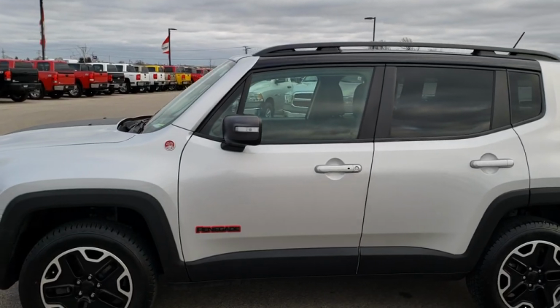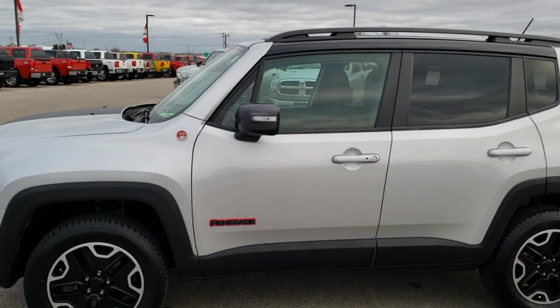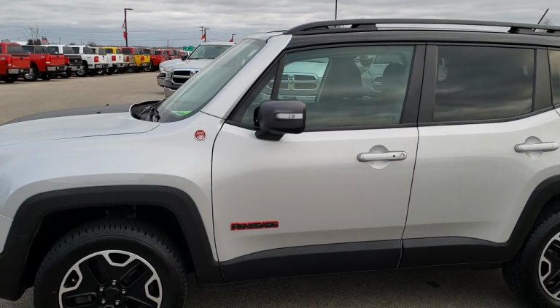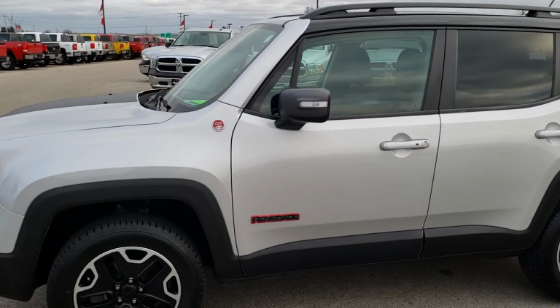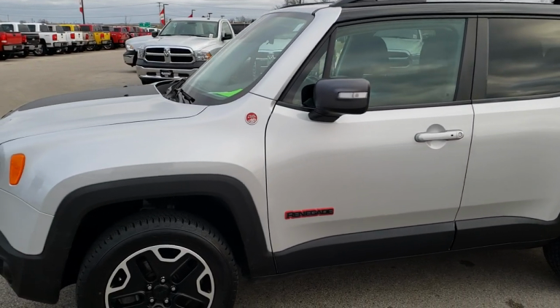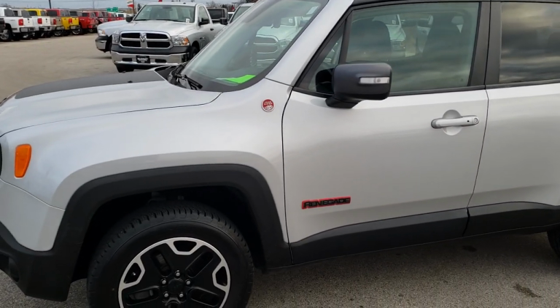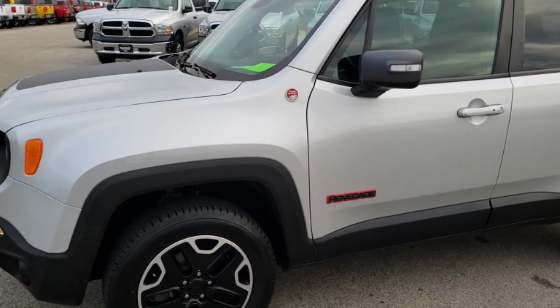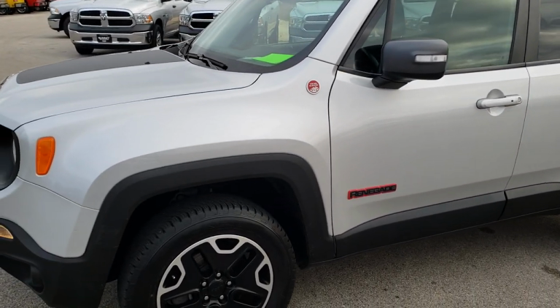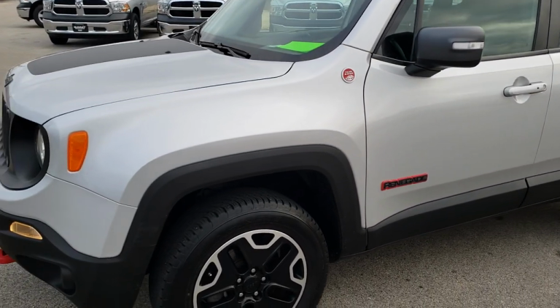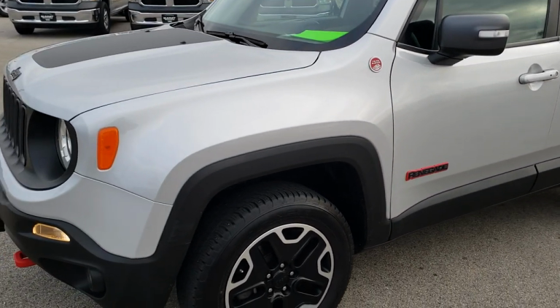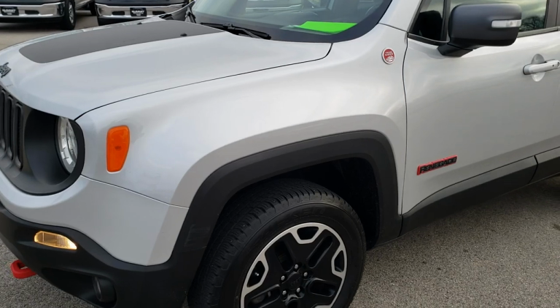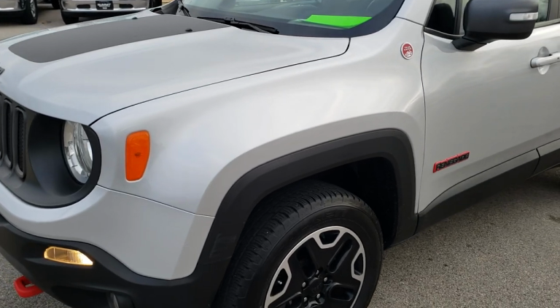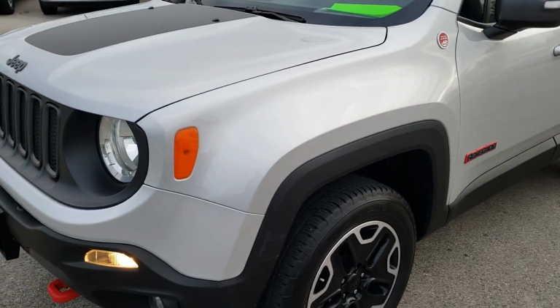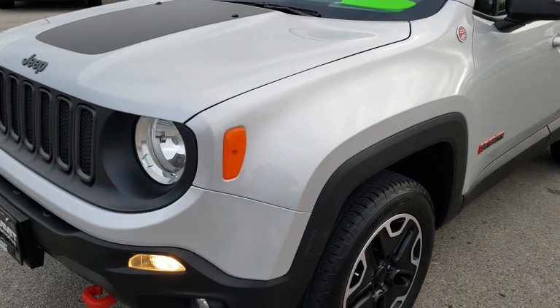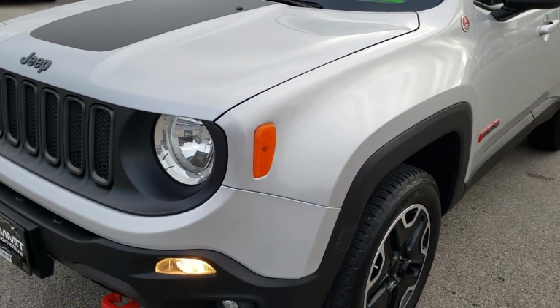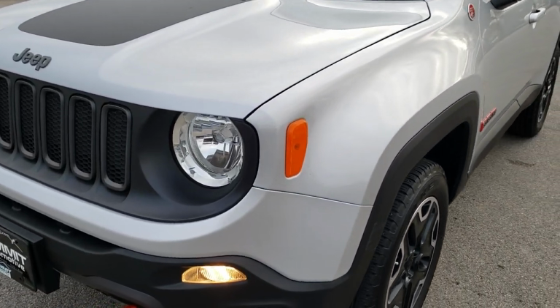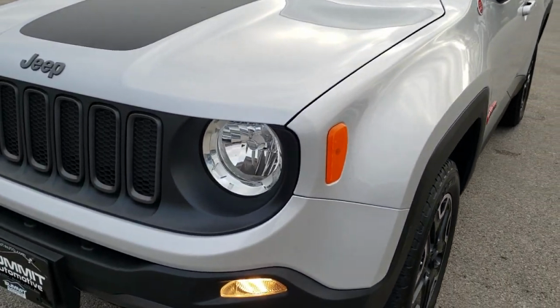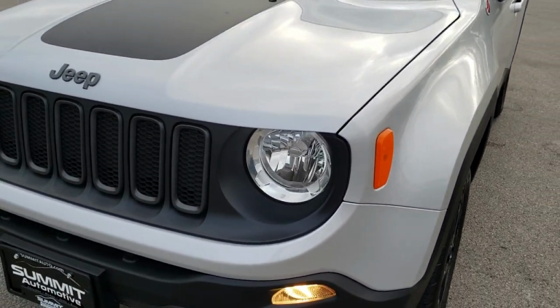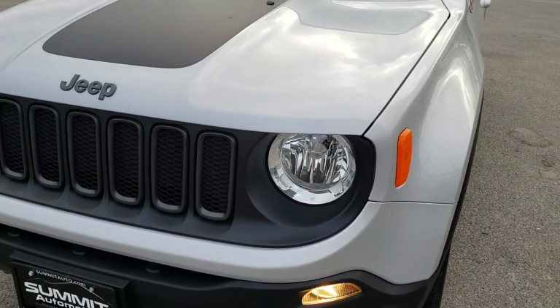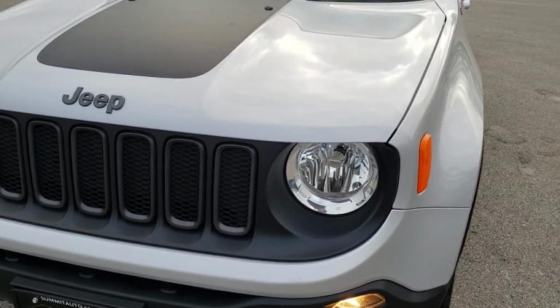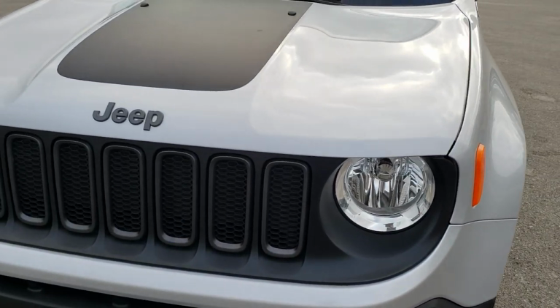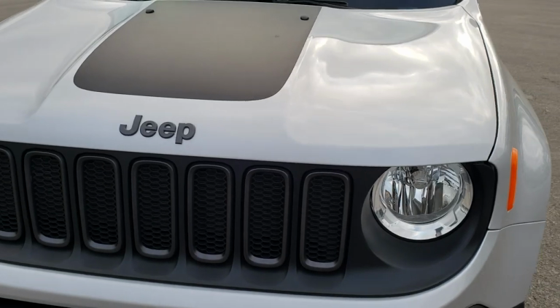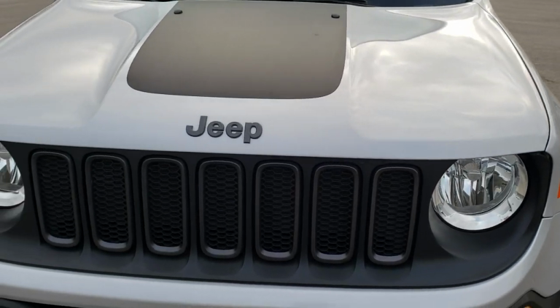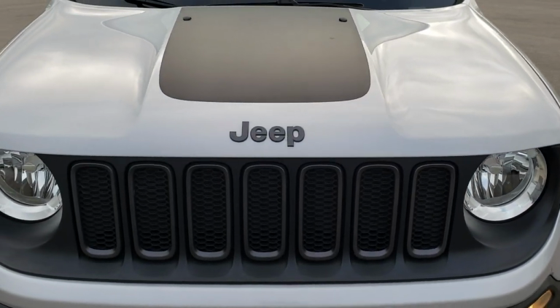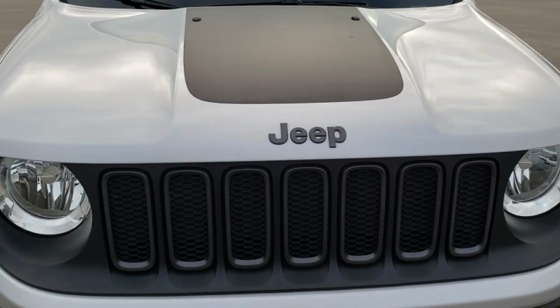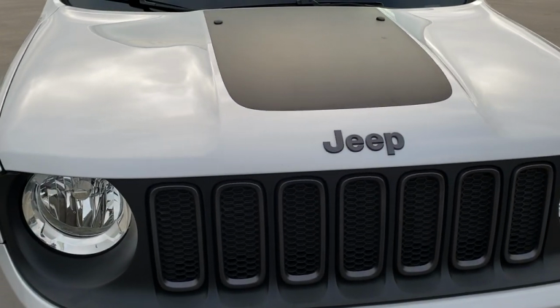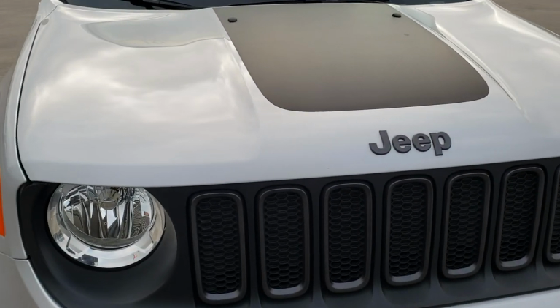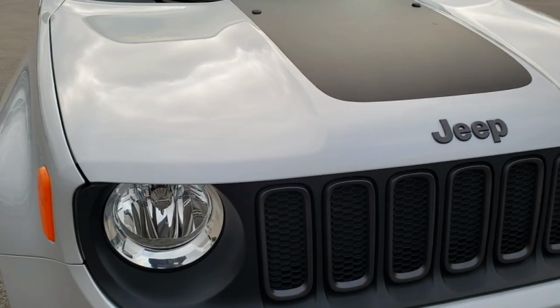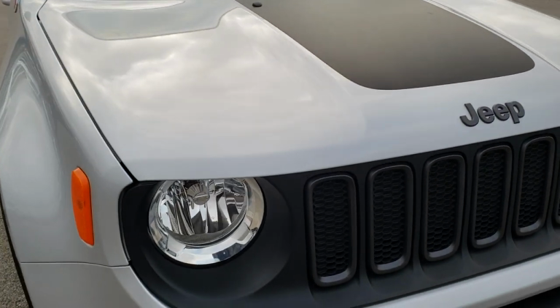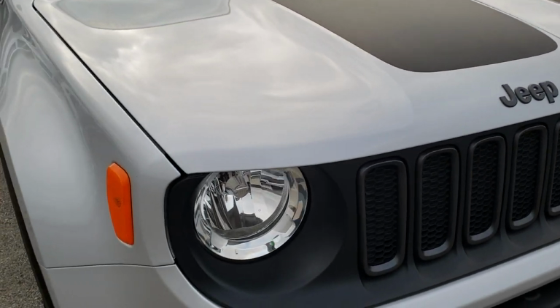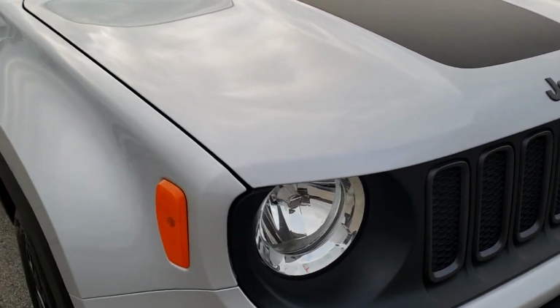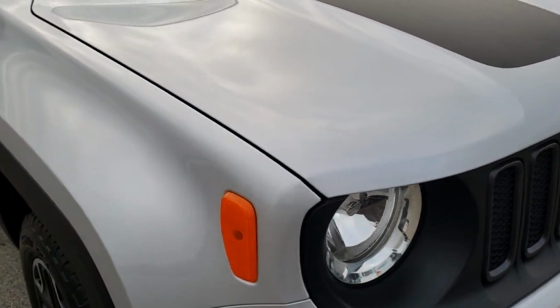This is stock number HA350A. We are here at Summit Automotive in Fond du Lac, Wisconsin, your new and used Jeep headquarters. Today we are taking a look at this super clean 2016 Jeep Renegade Trailhawk.